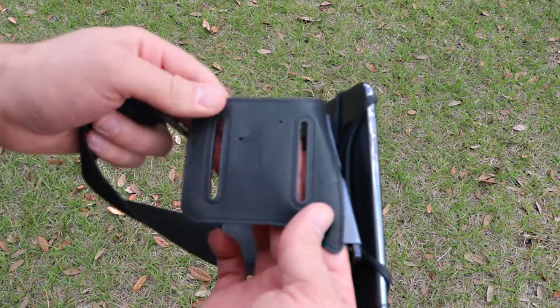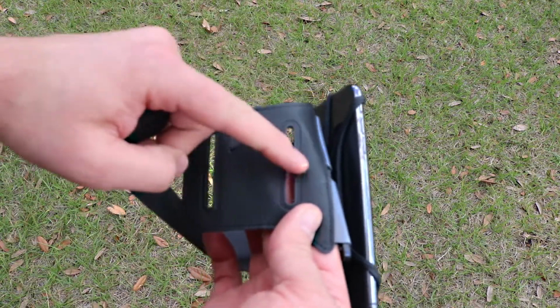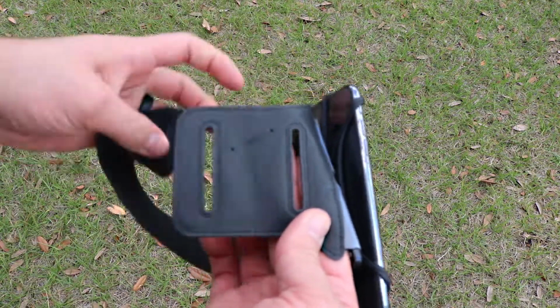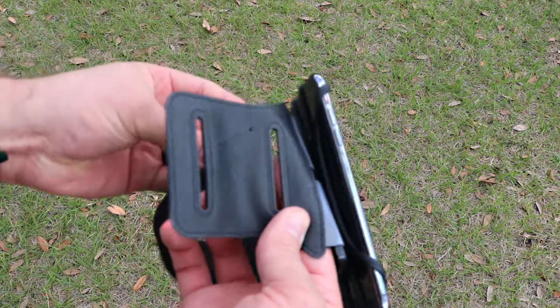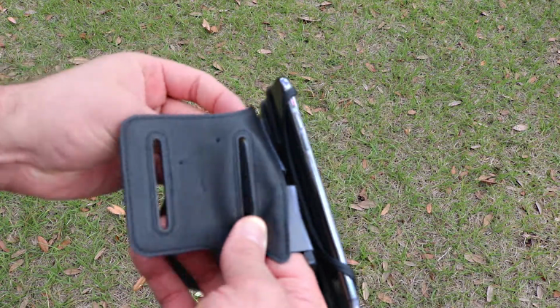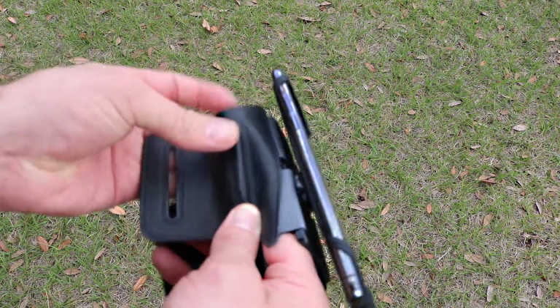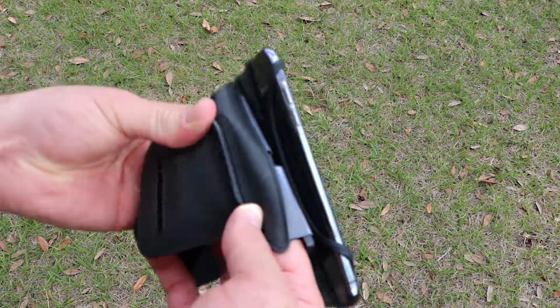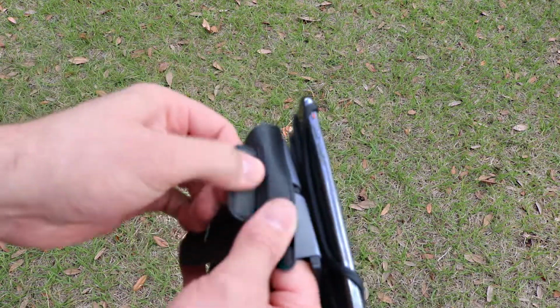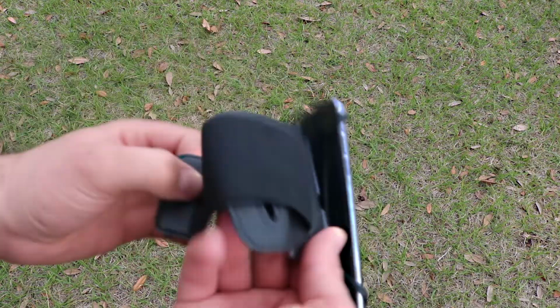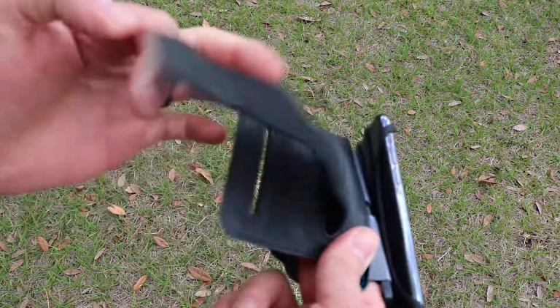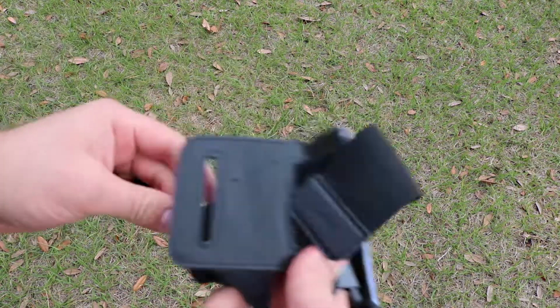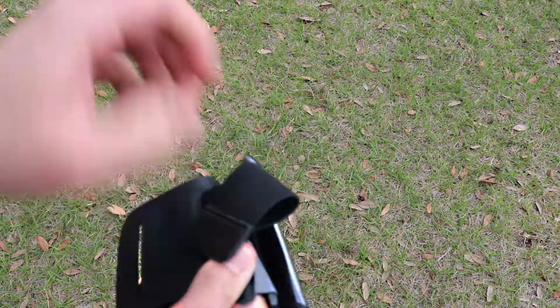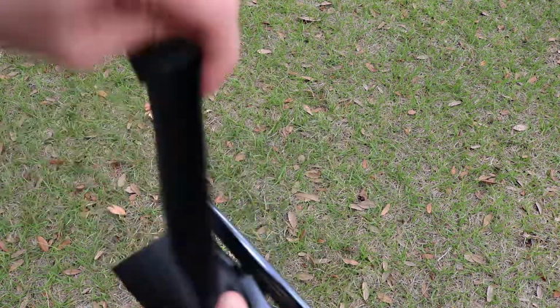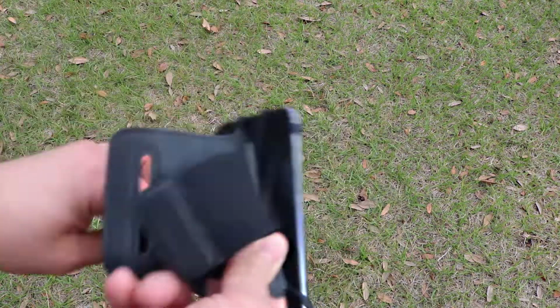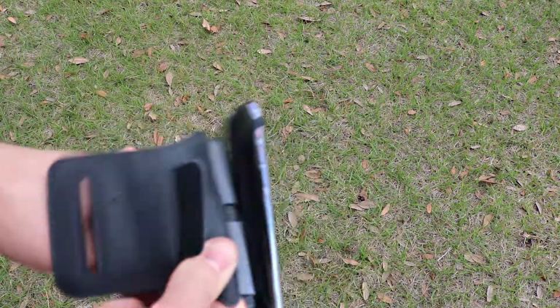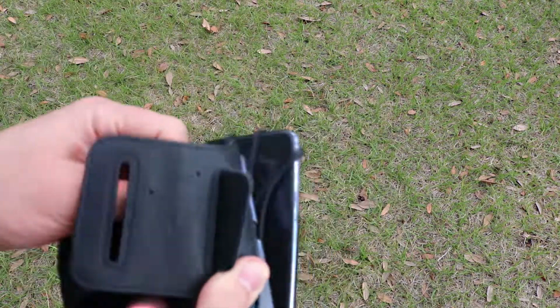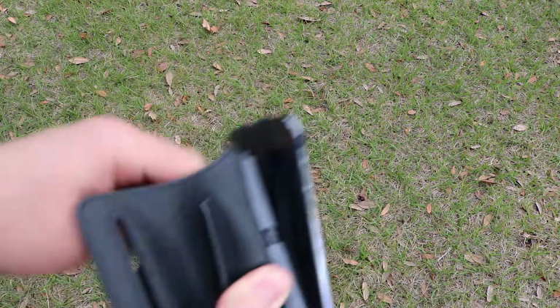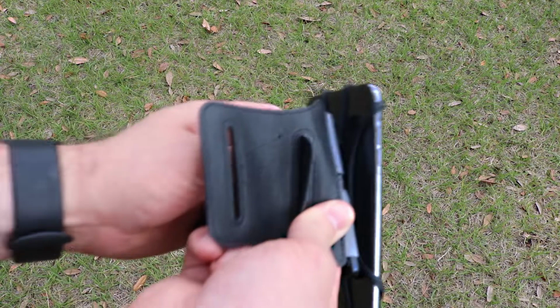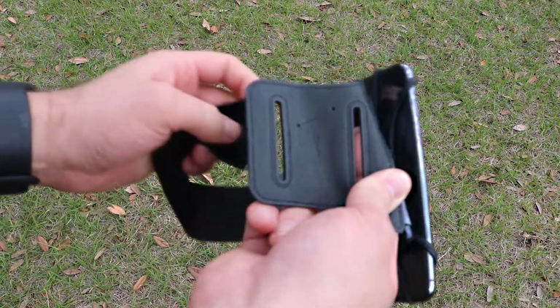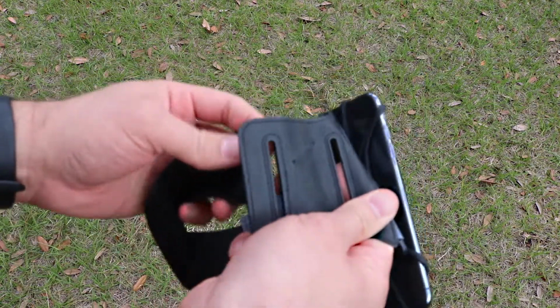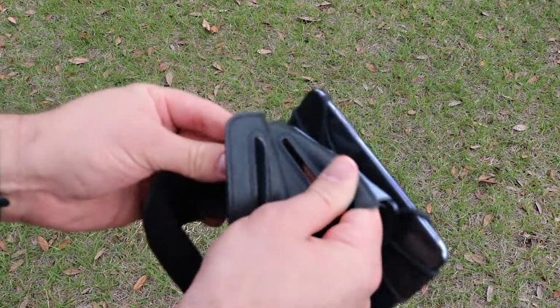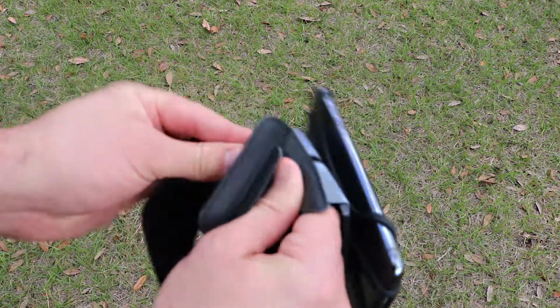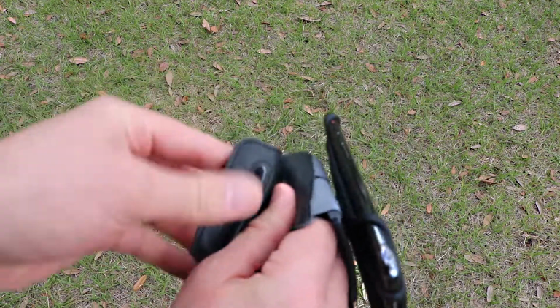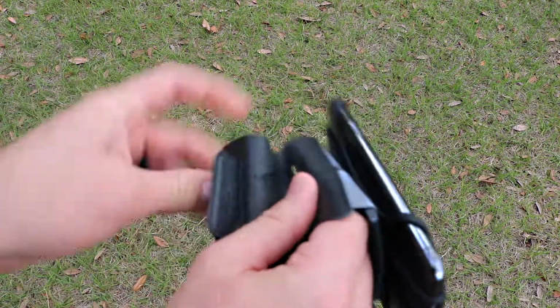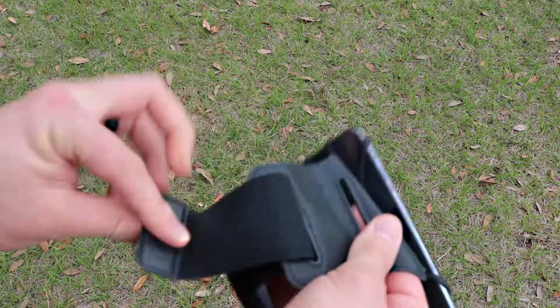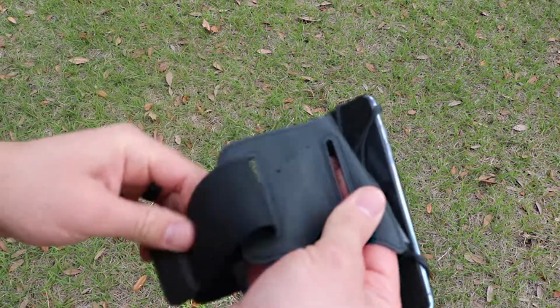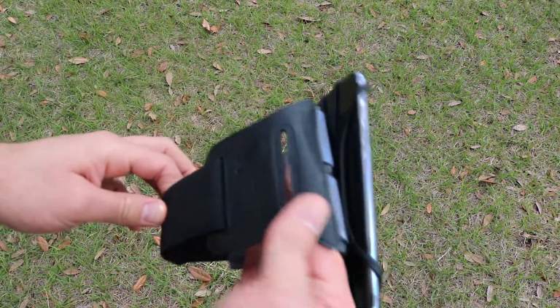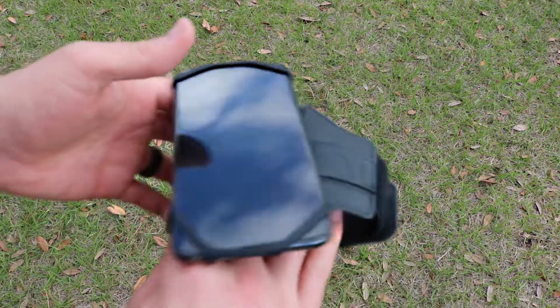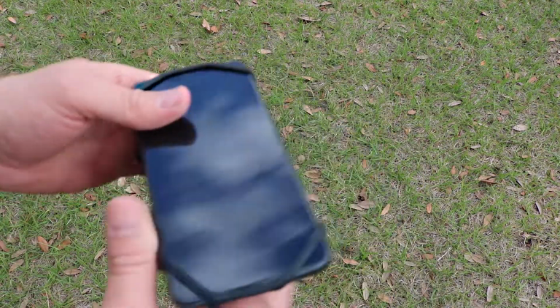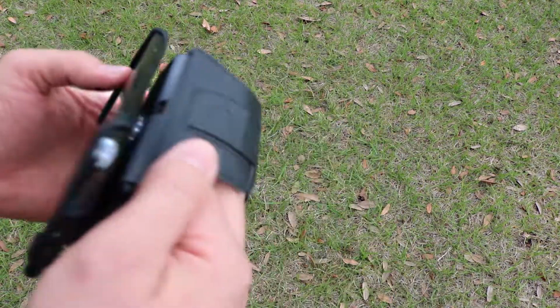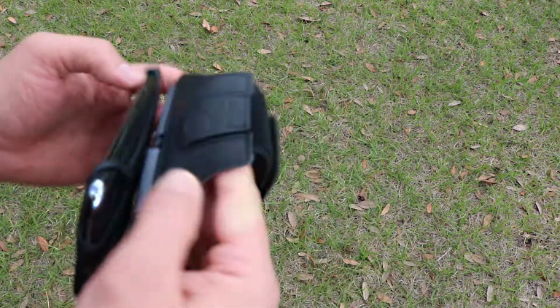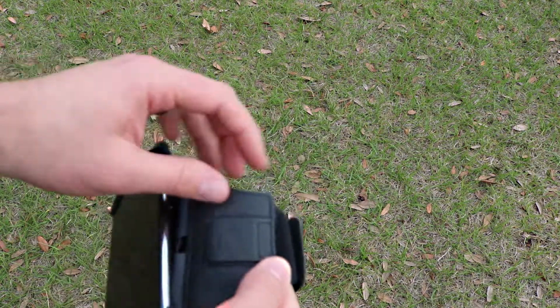One slot is for a small arm and one for larger arms. This particular one is the small size, which fits arms 8 to 11.5 inches, and this is the large size which fits 12 to 14 inch arms.